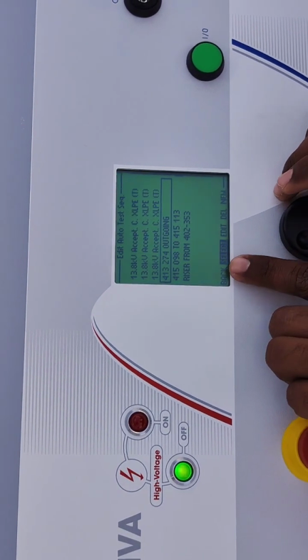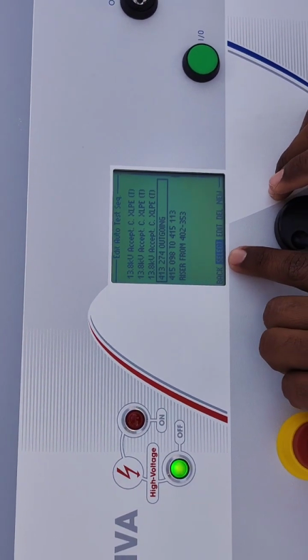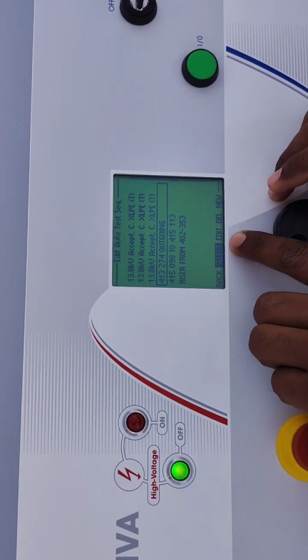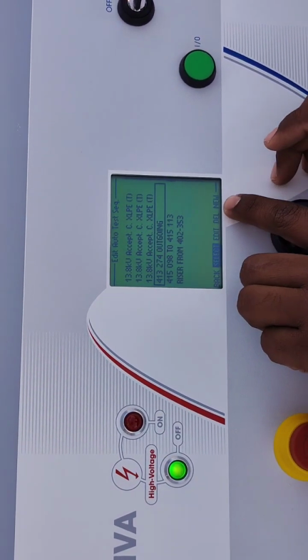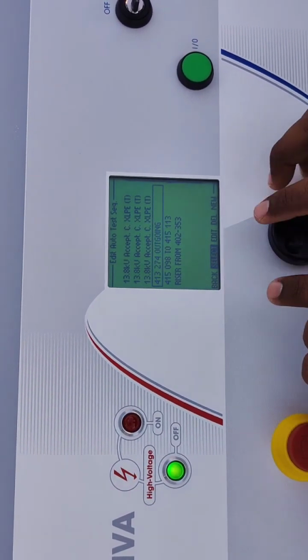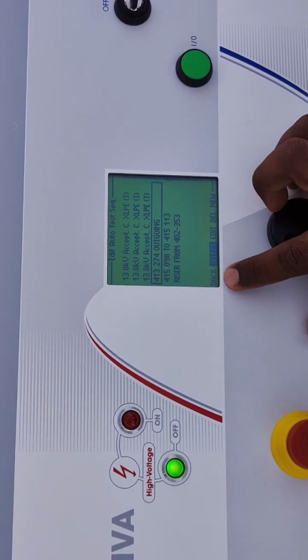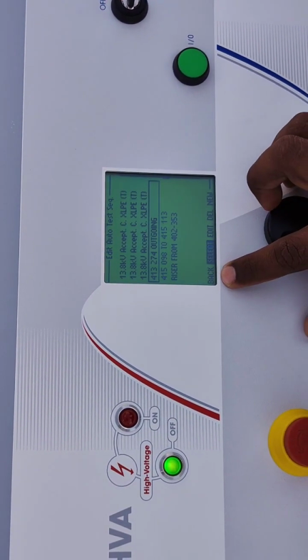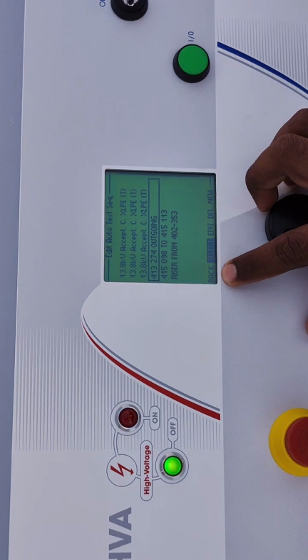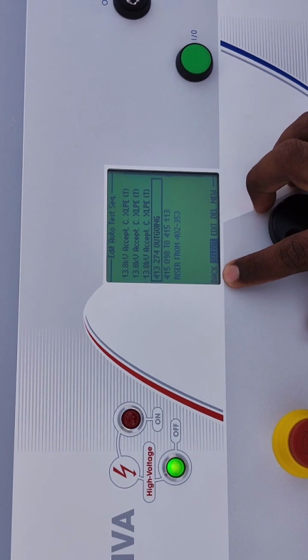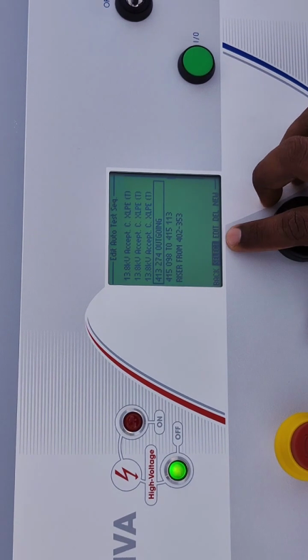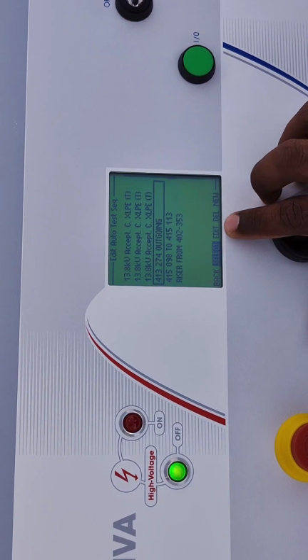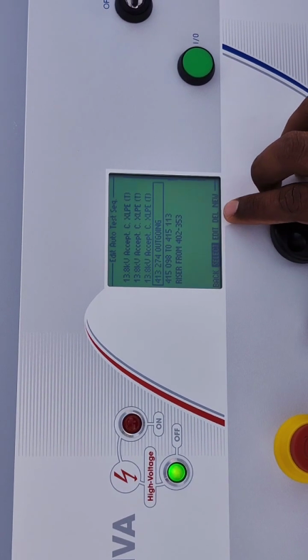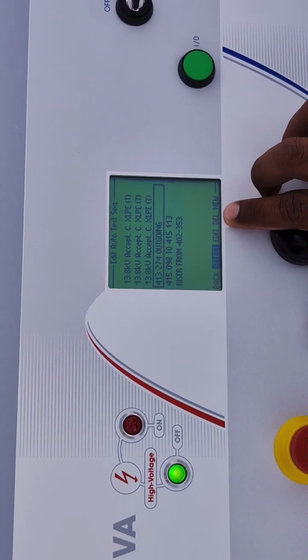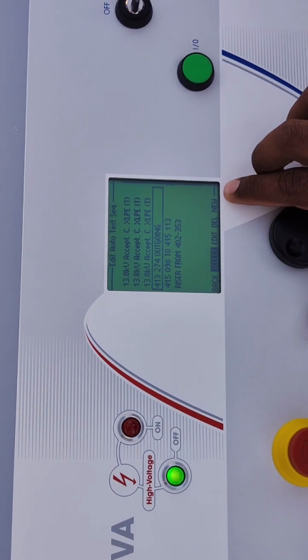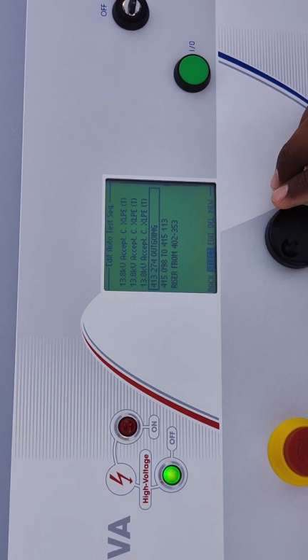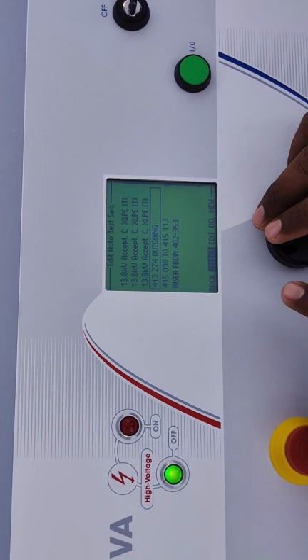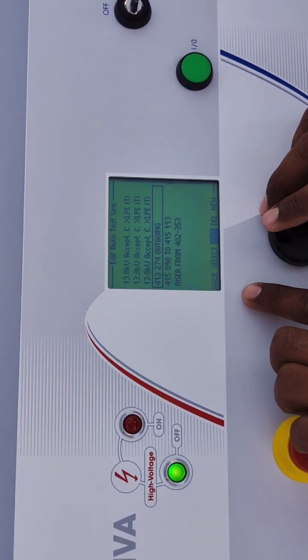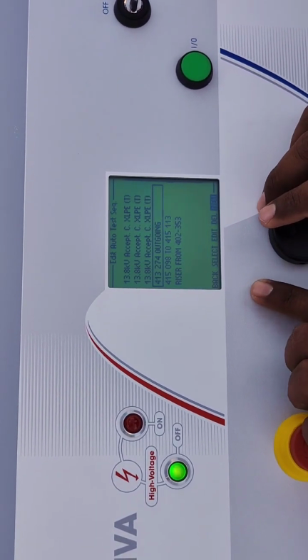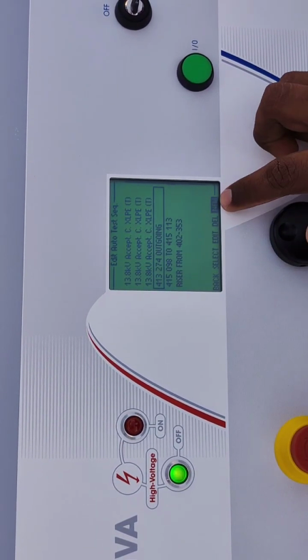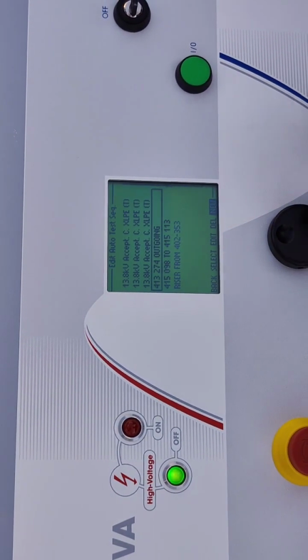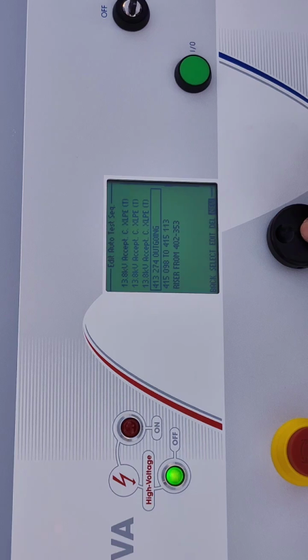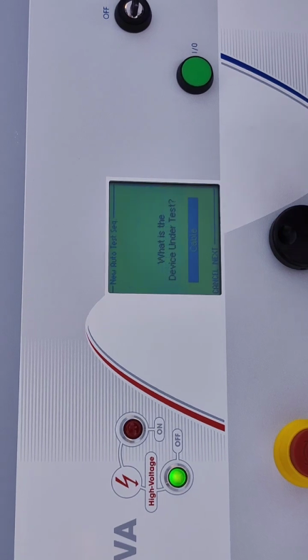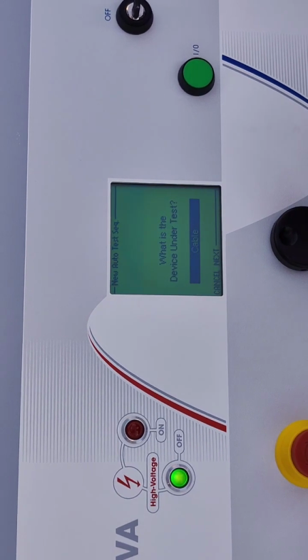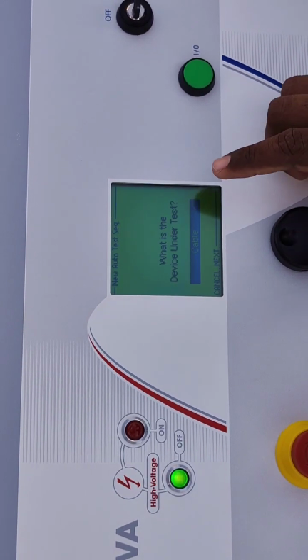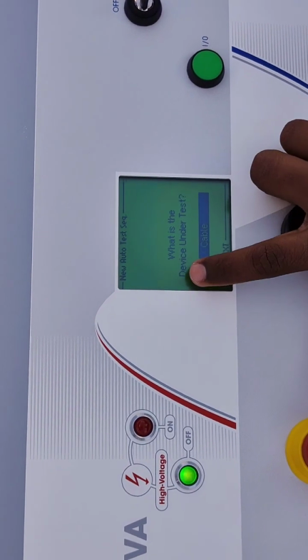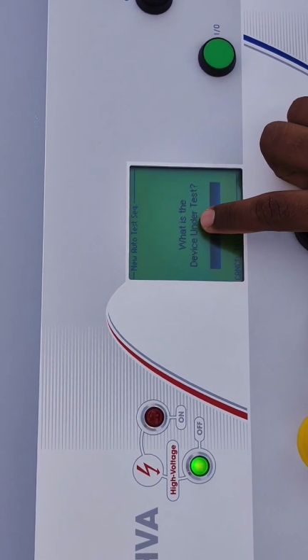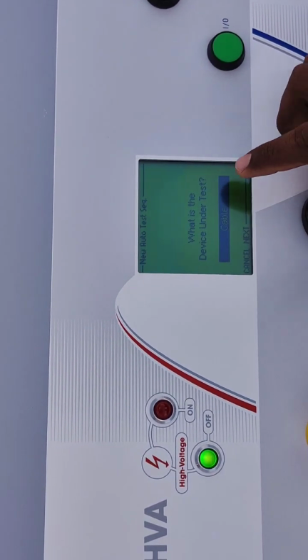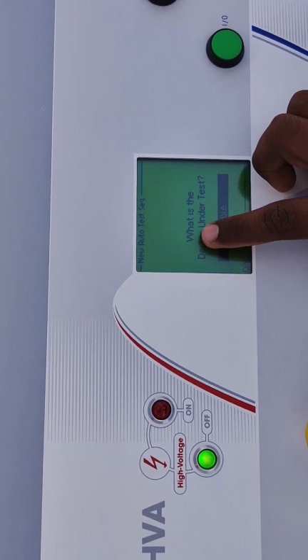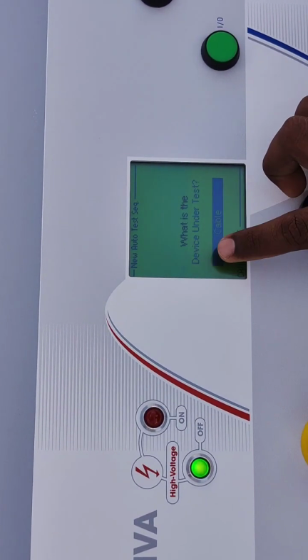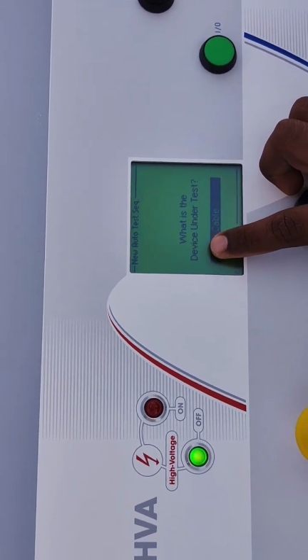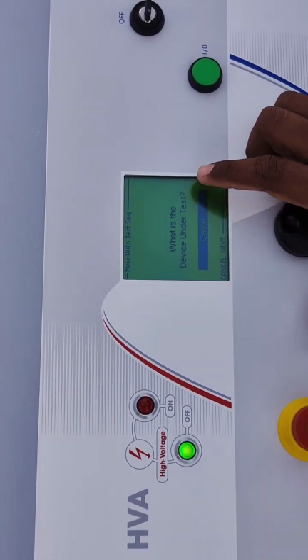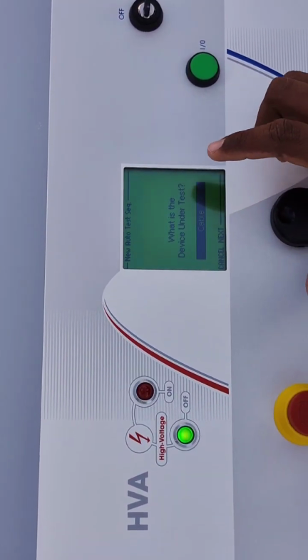We have to select from here. There are options for Back, Select, Edit, Delete, and New. We have to select New, then click Next. Then the option will appear asking what is the device under test.